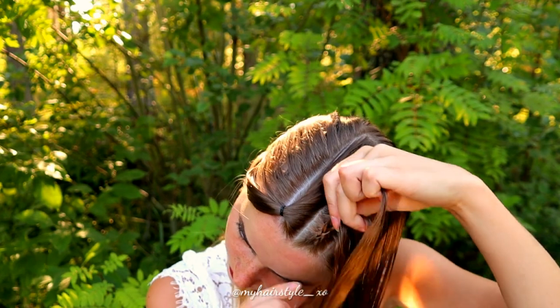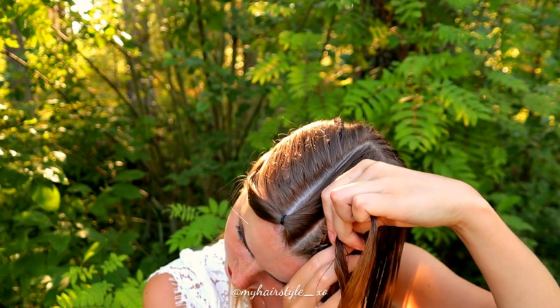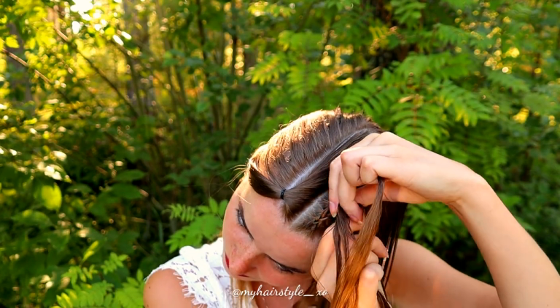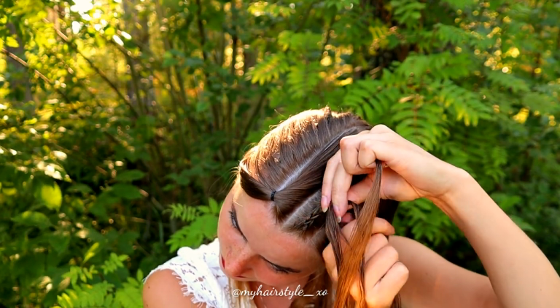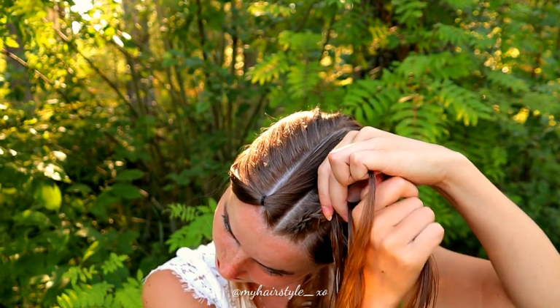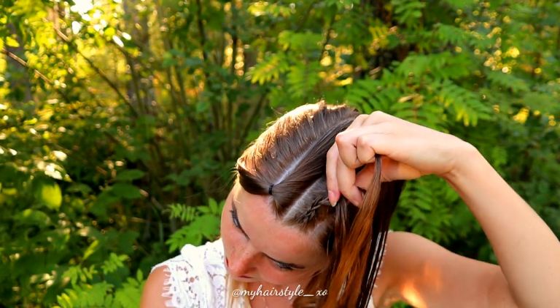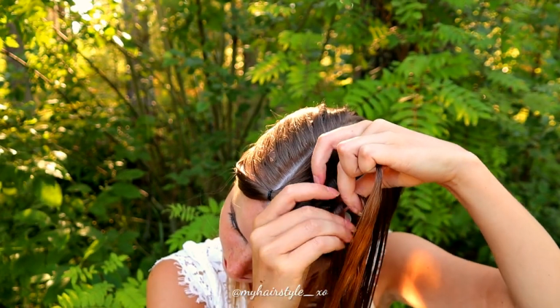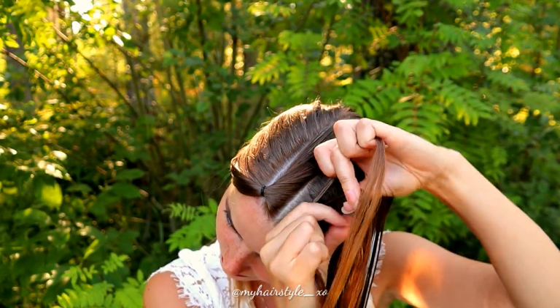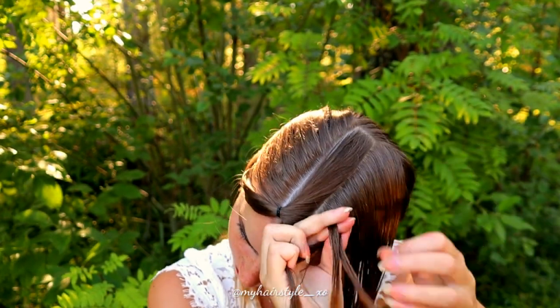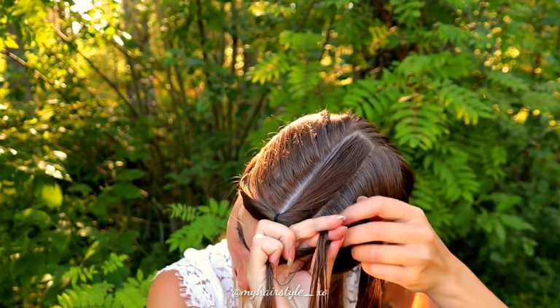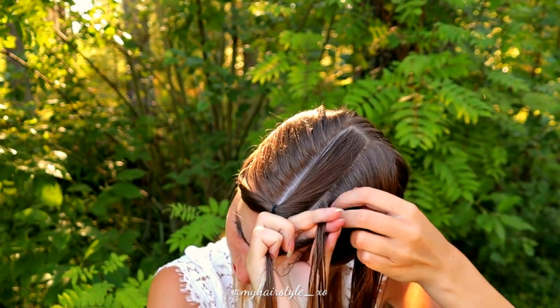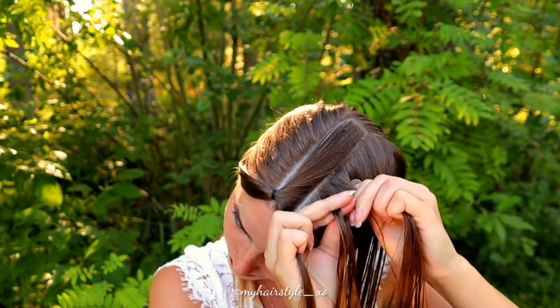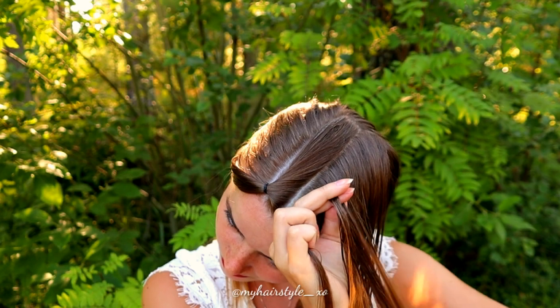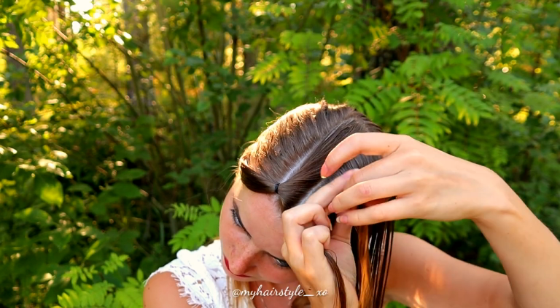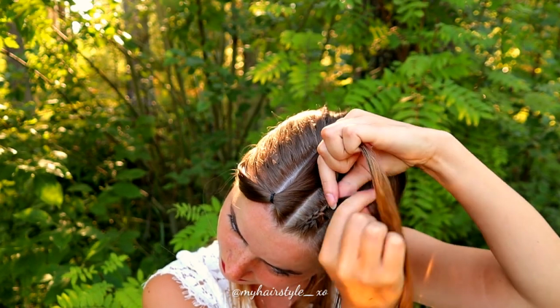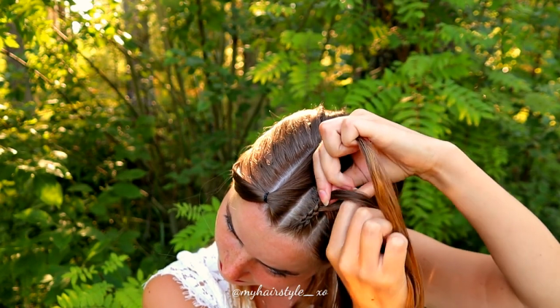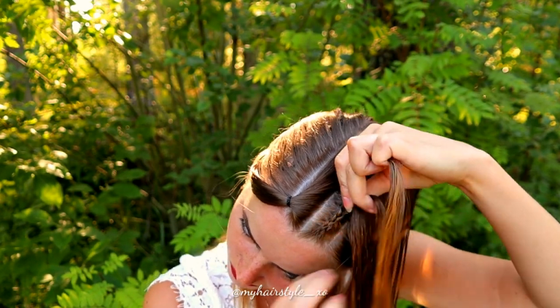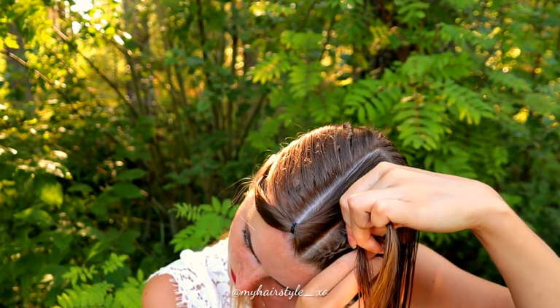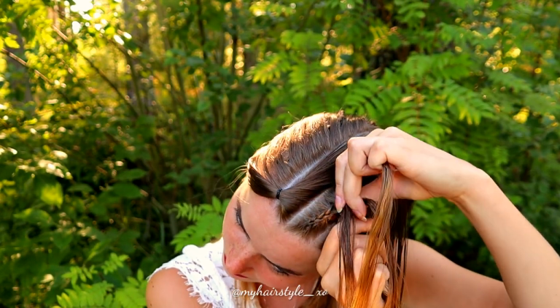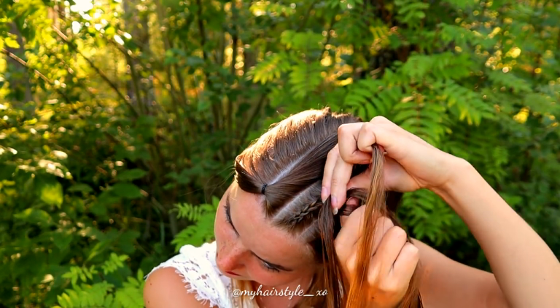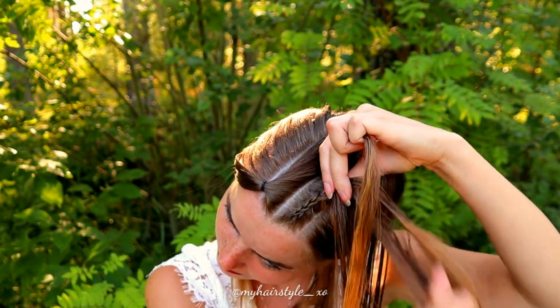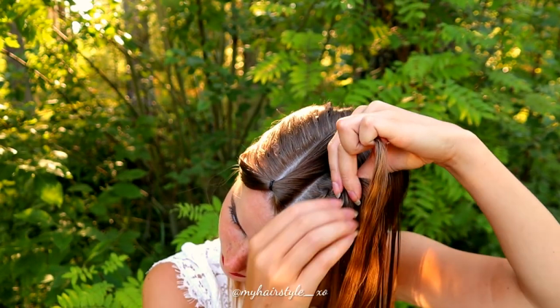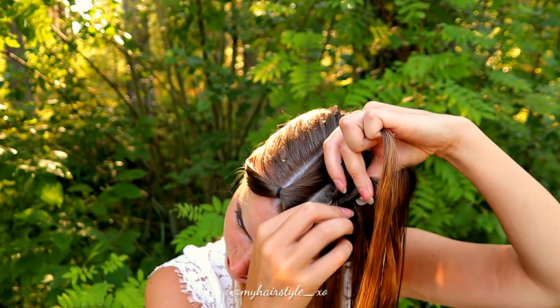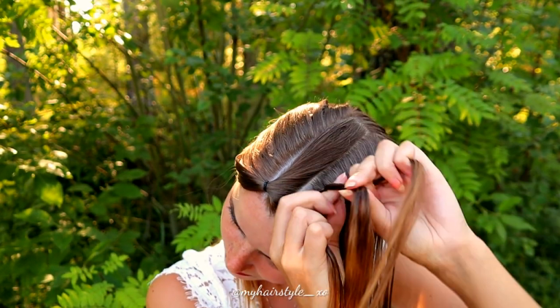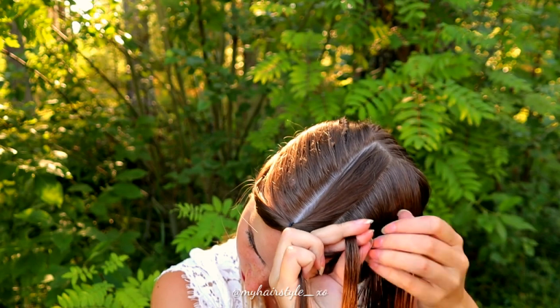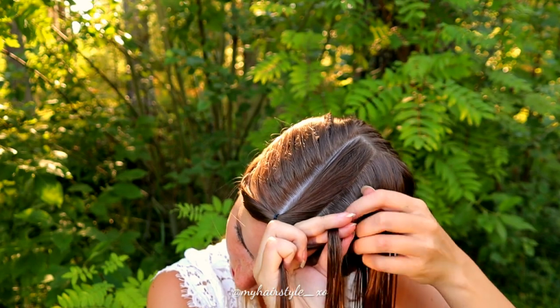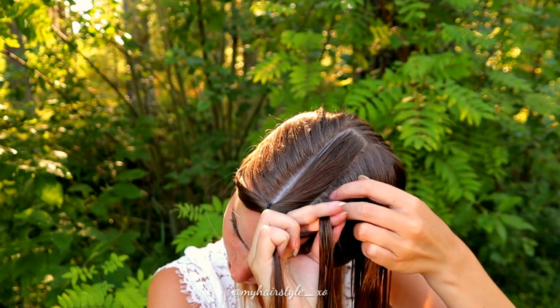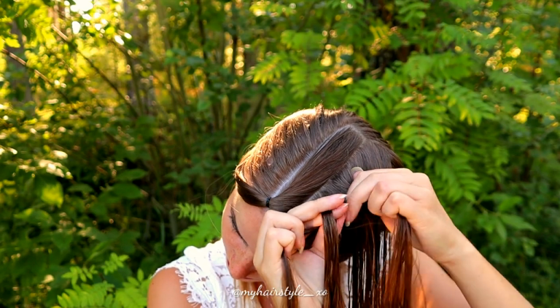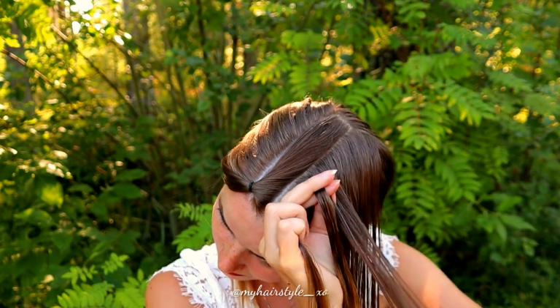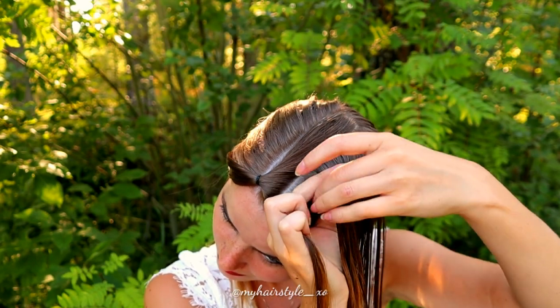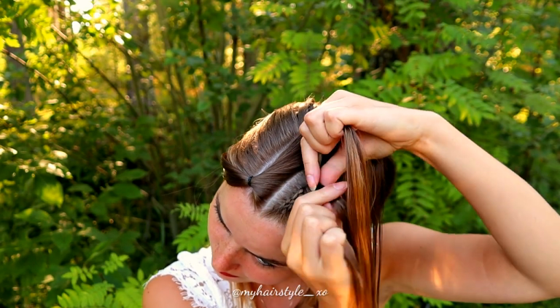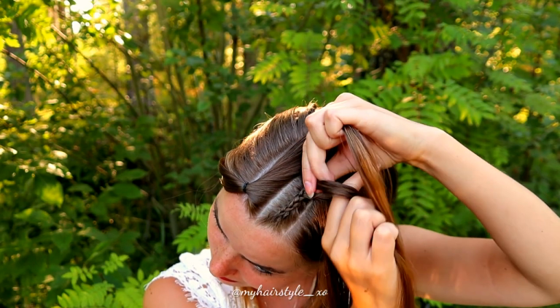Right under, add hair. Left under, add hair. Right under, add hair. And left under, add hair. Keep on repeating.